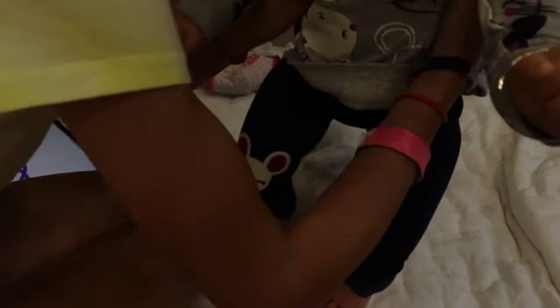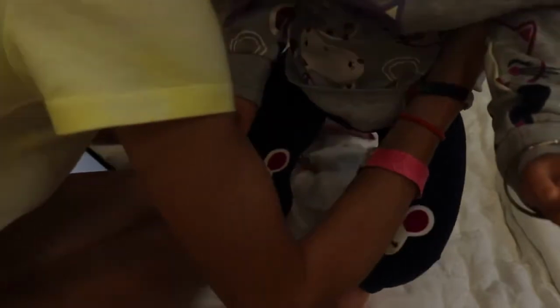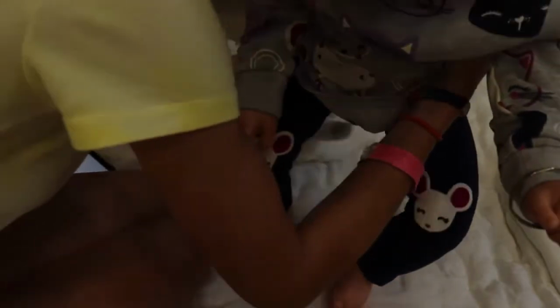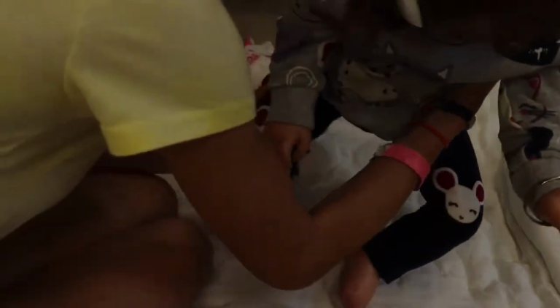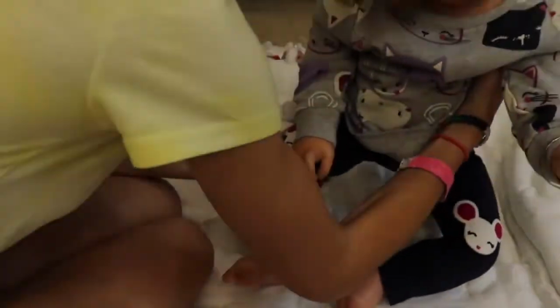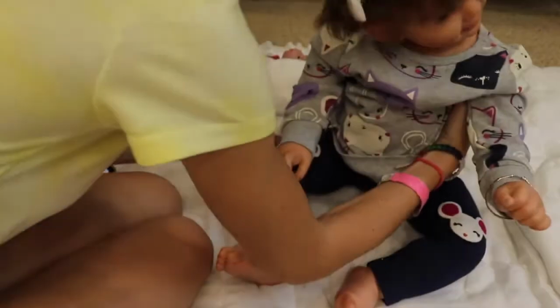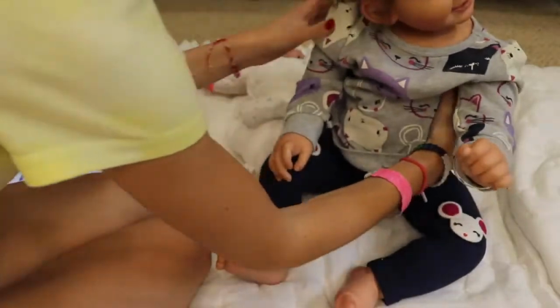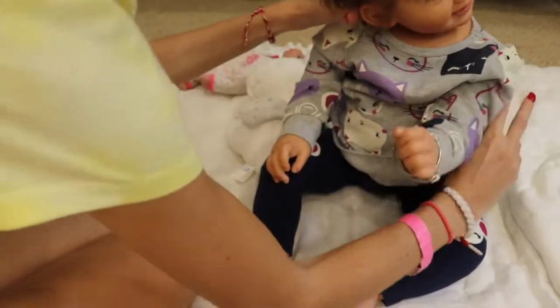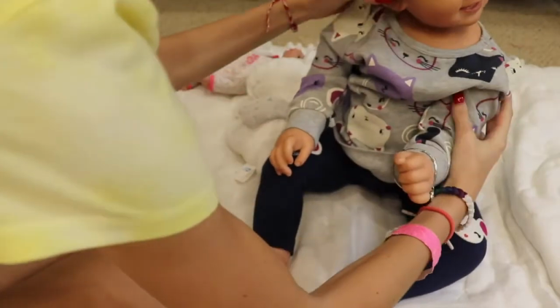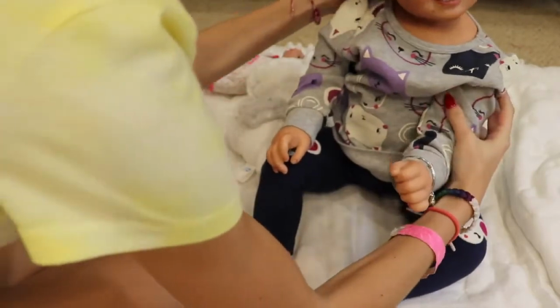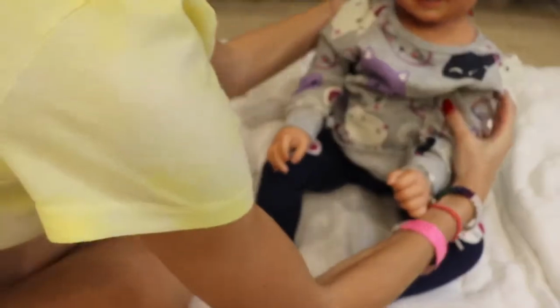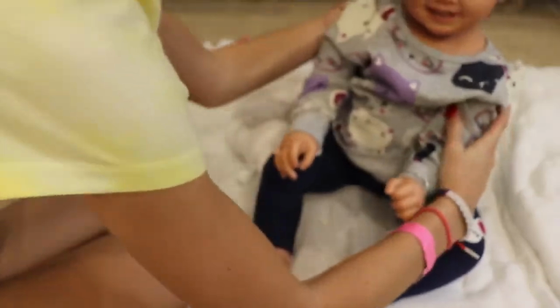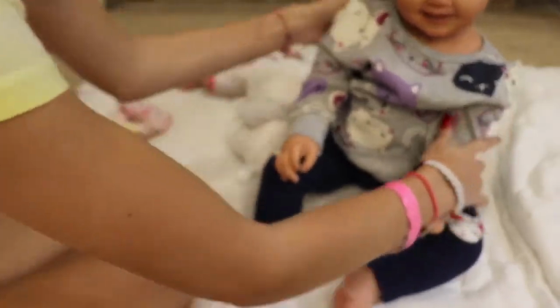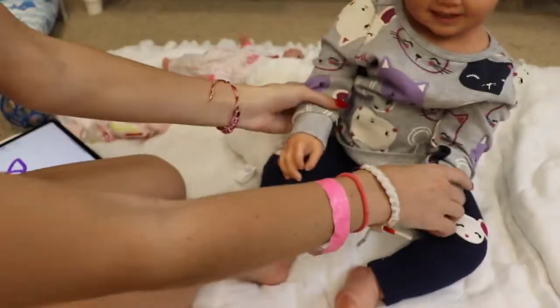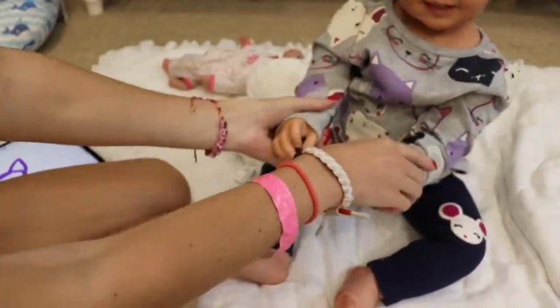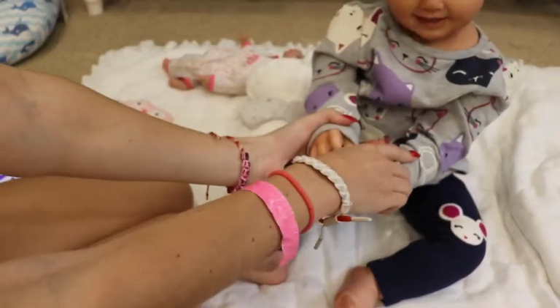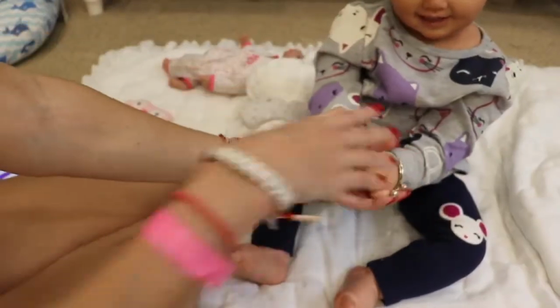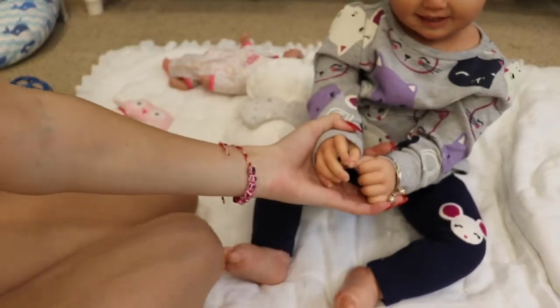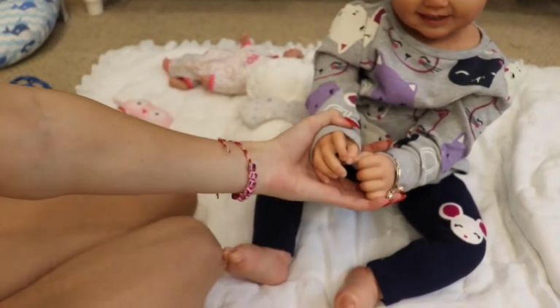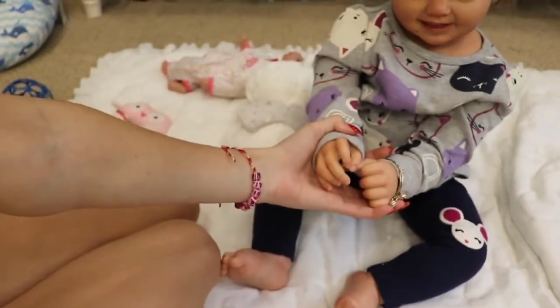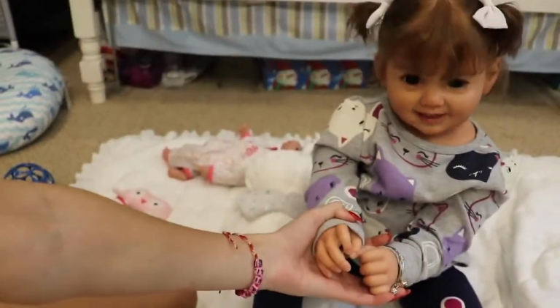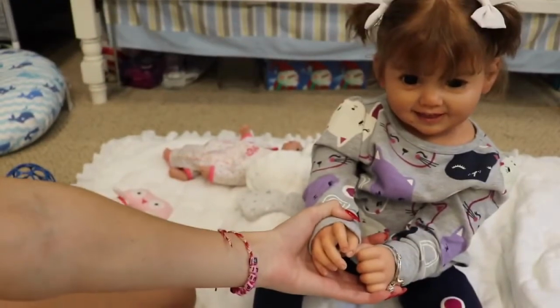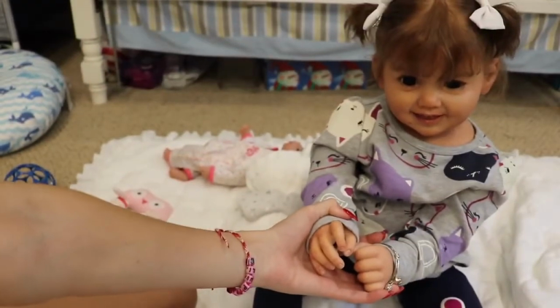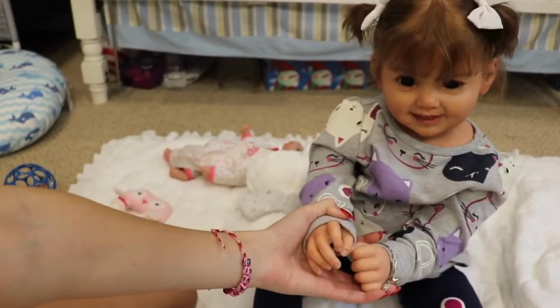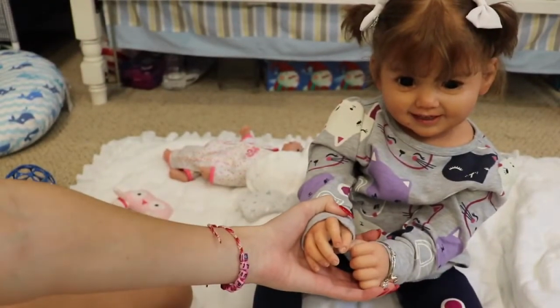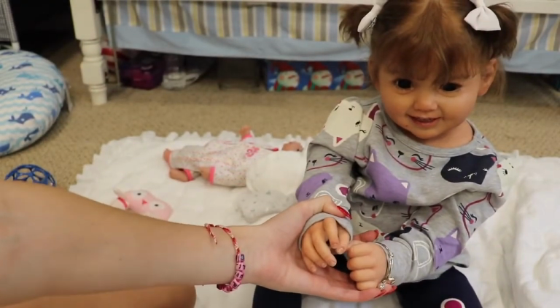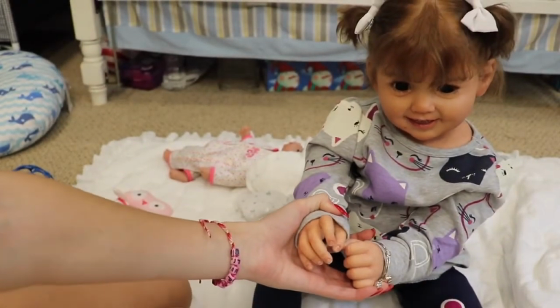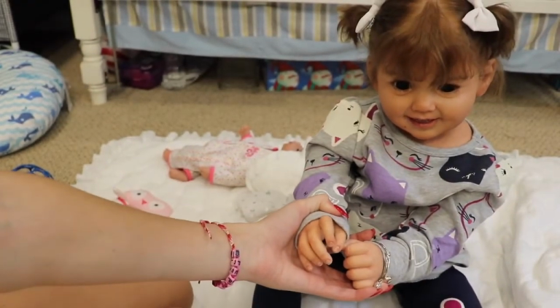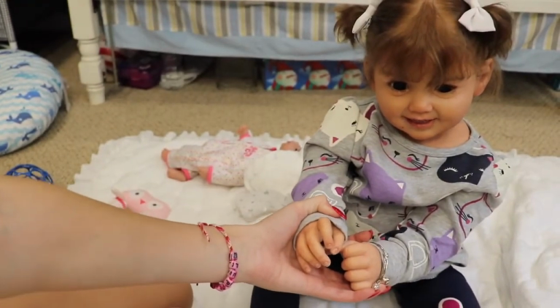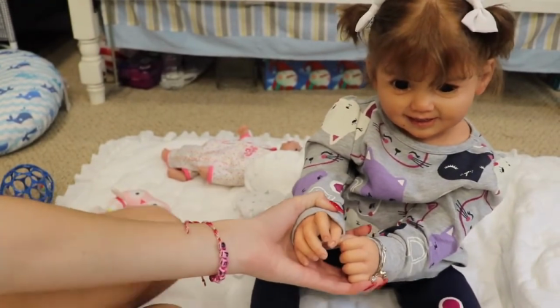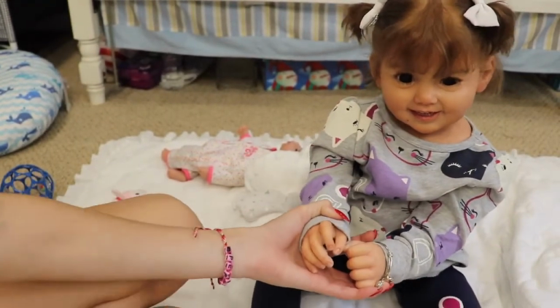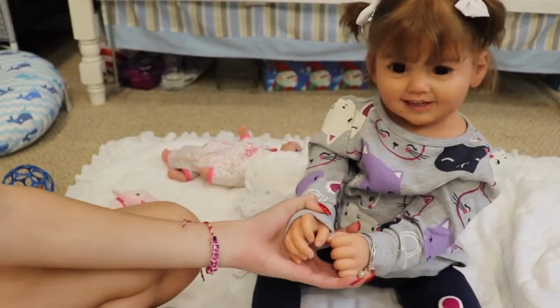You are so silly! Do you know what we're doing now? Guess what — bath time!